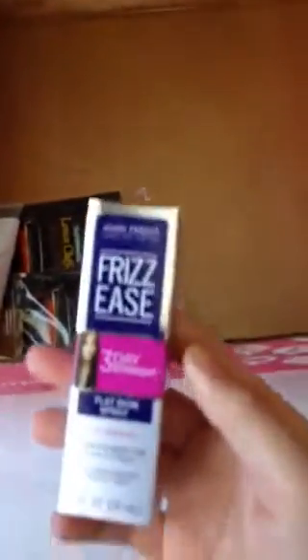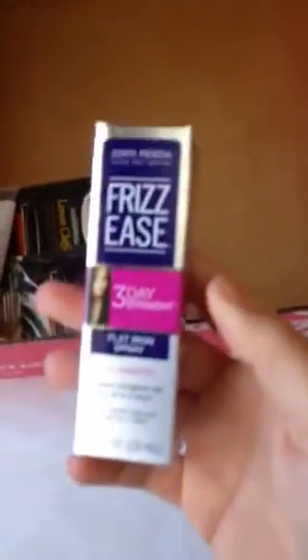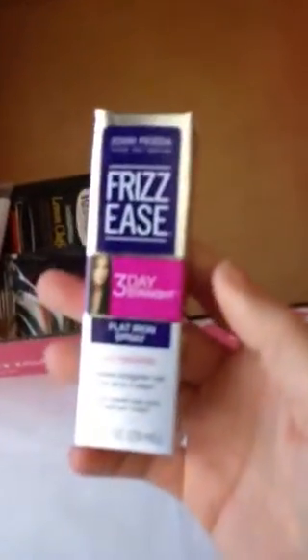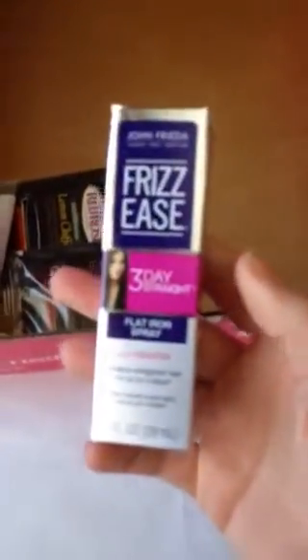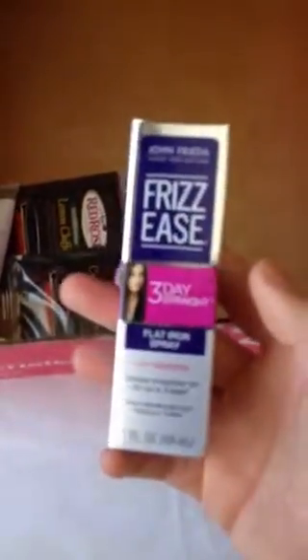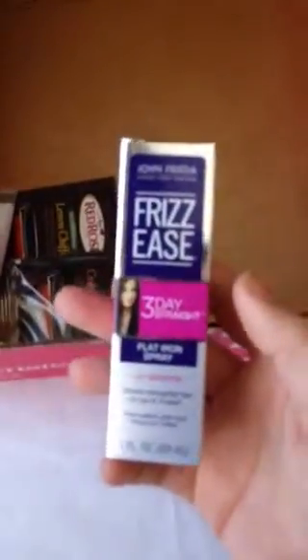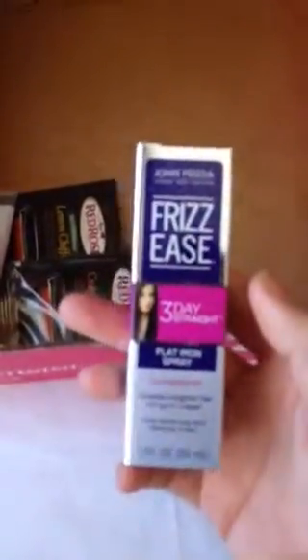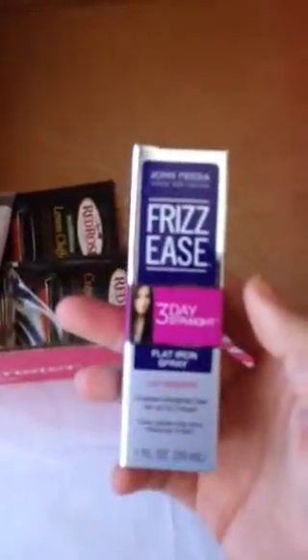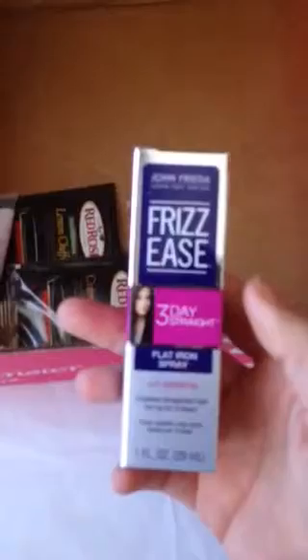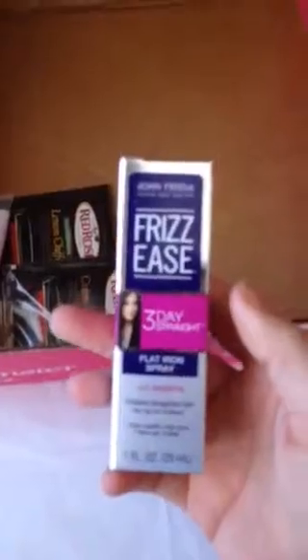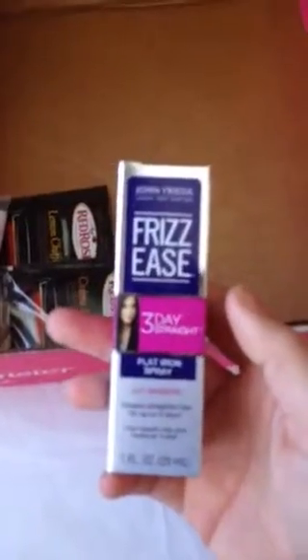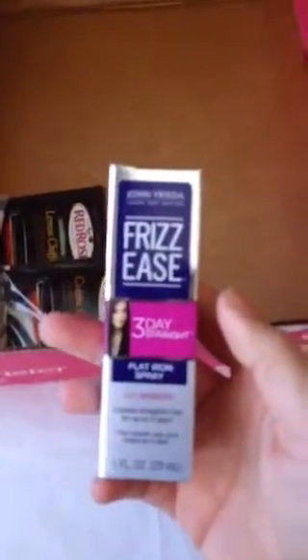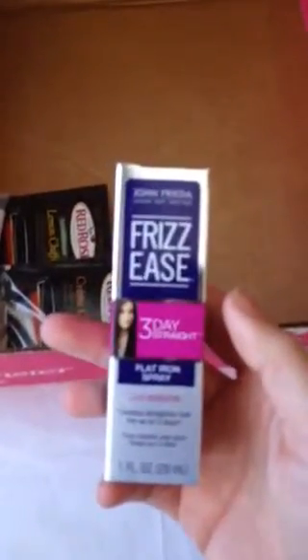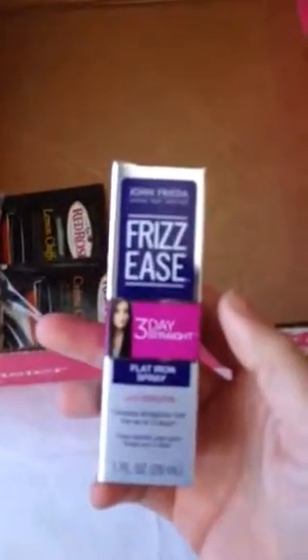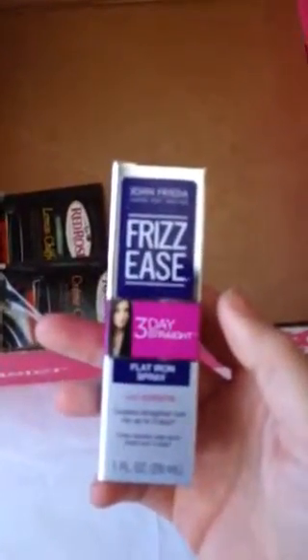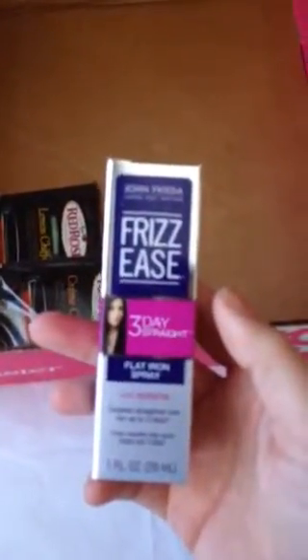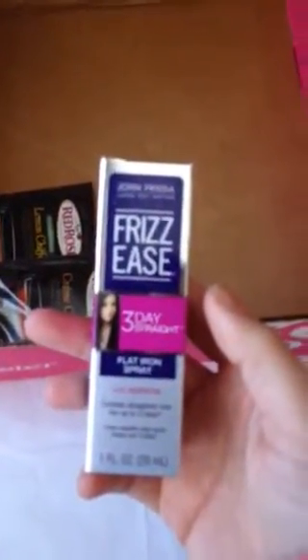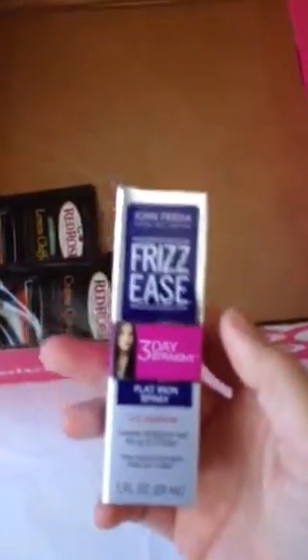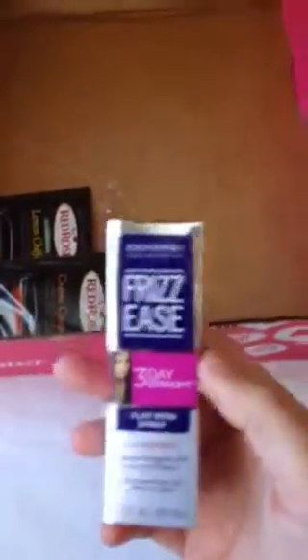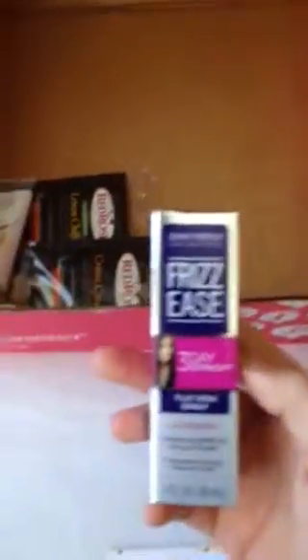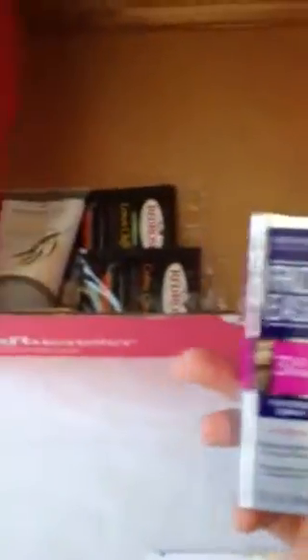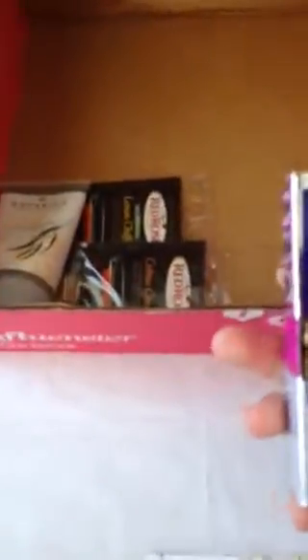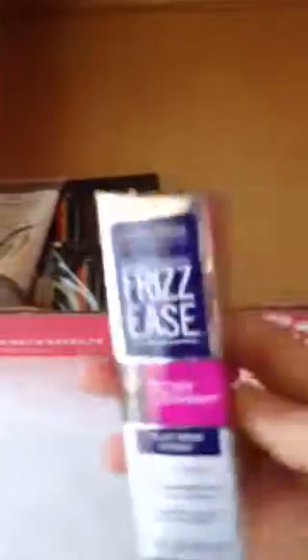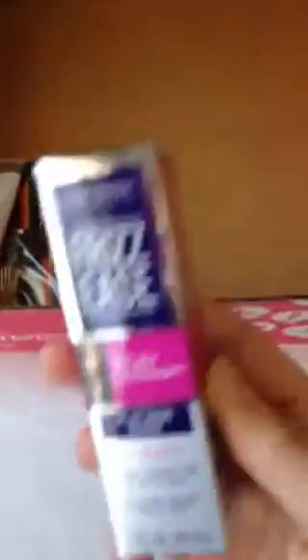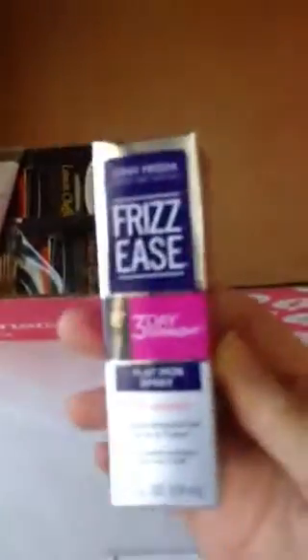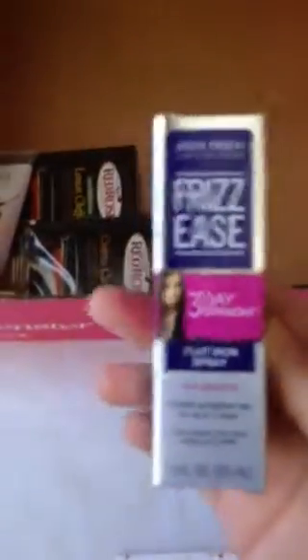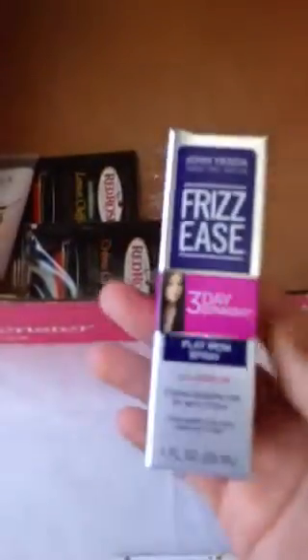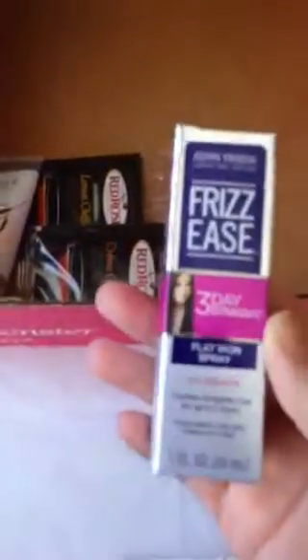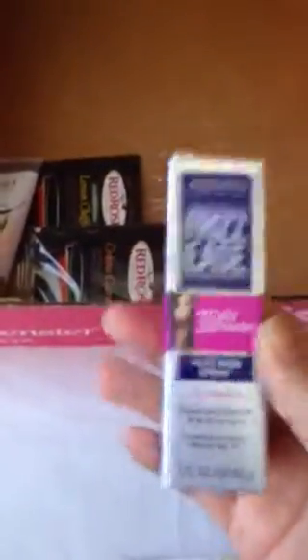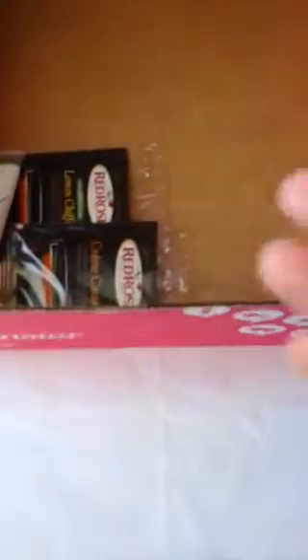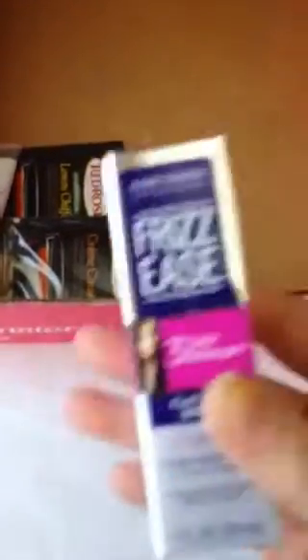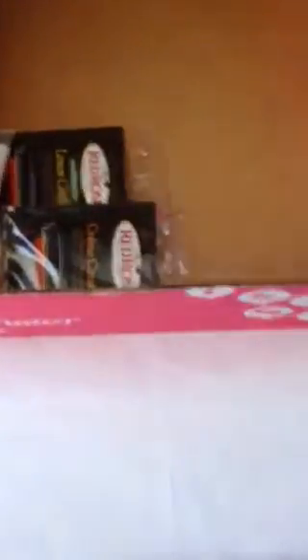John Frieda Frizz Ease Three Days Straight. It's a flat iron spray and it has keratin in it and it creates straighter hair for up to three days. This is going to be great for me because I really have trouble with my hair as it is.